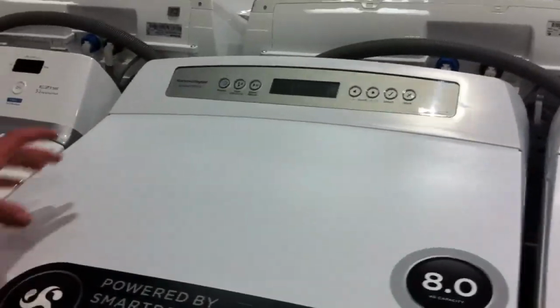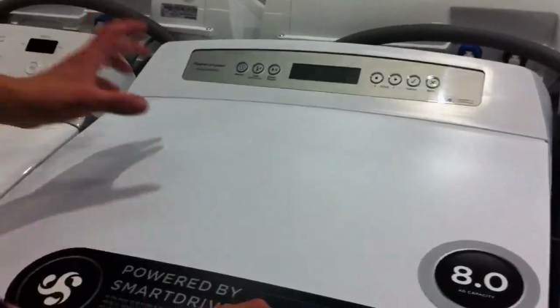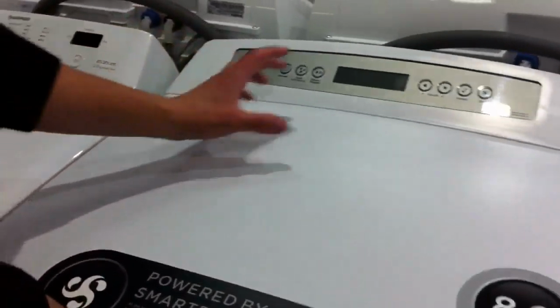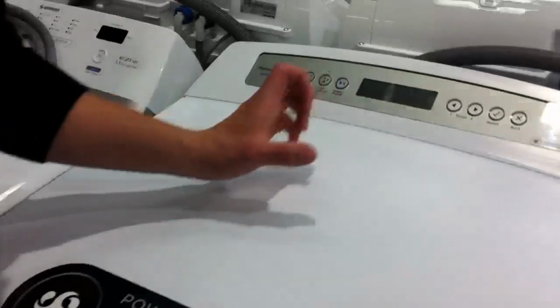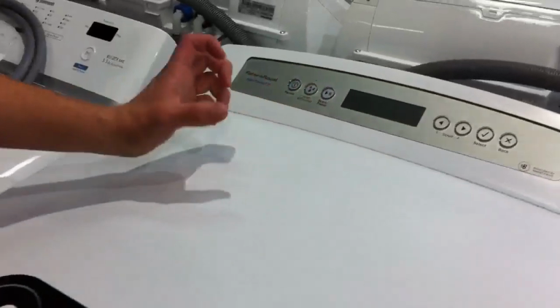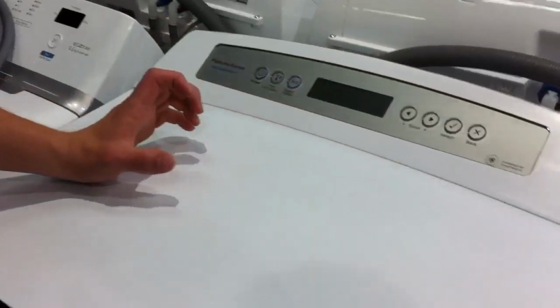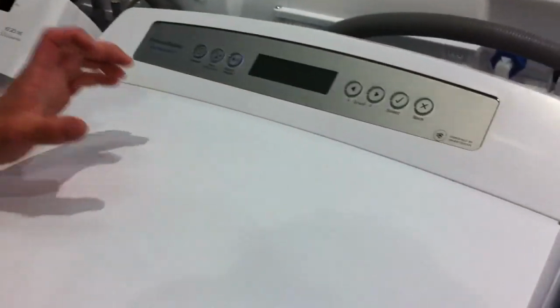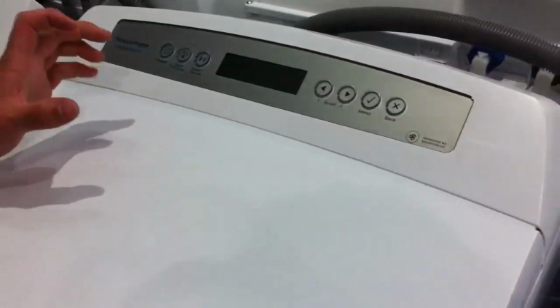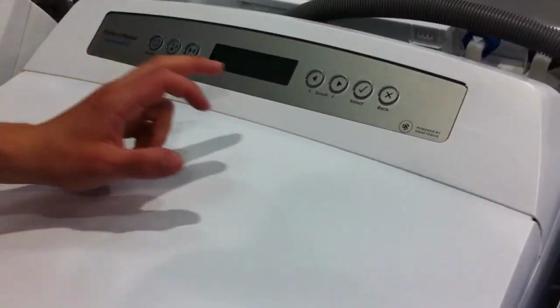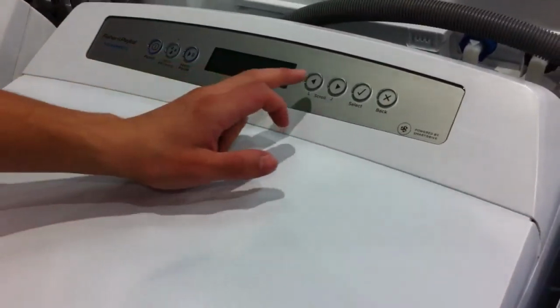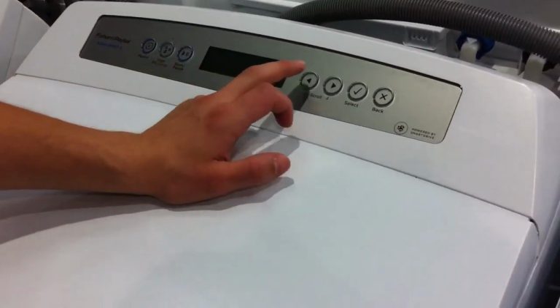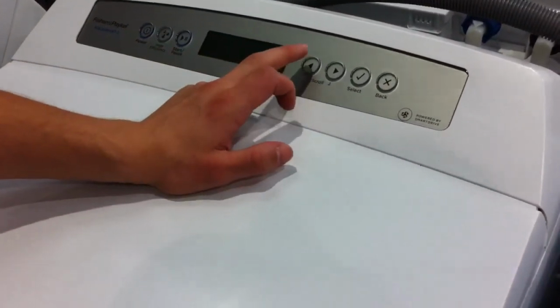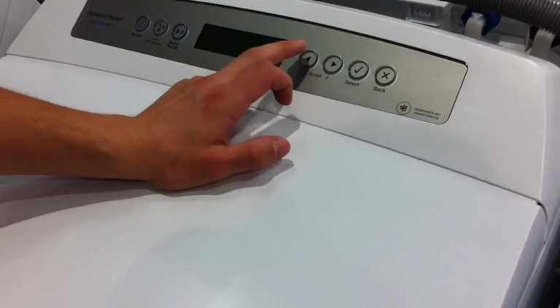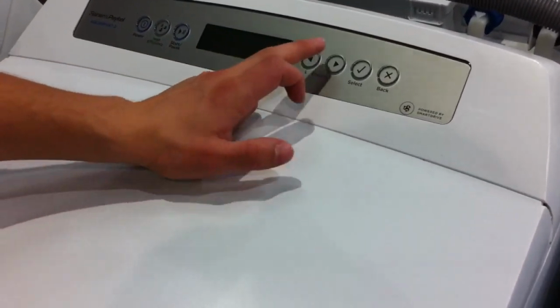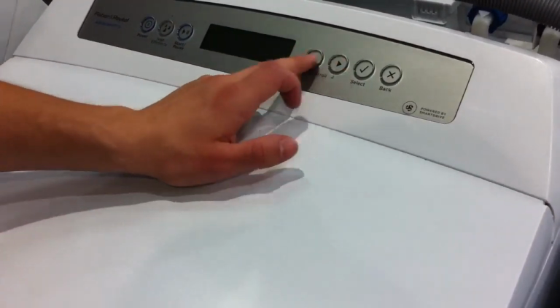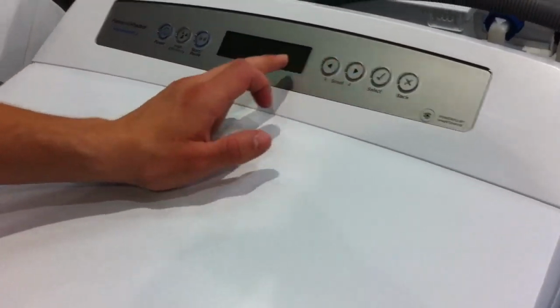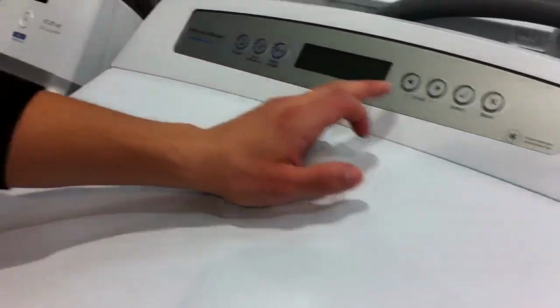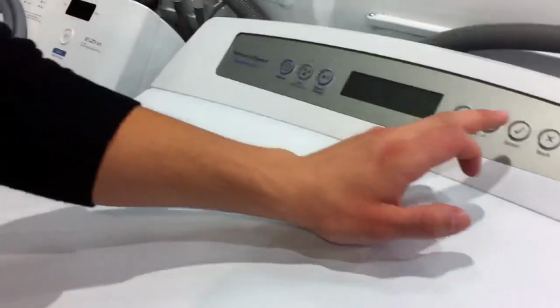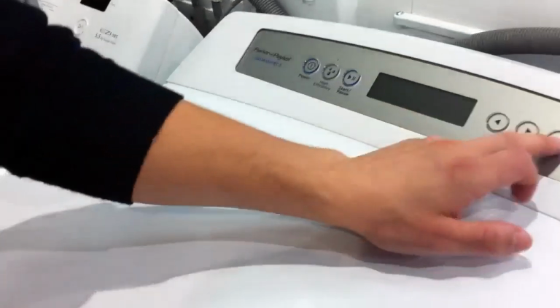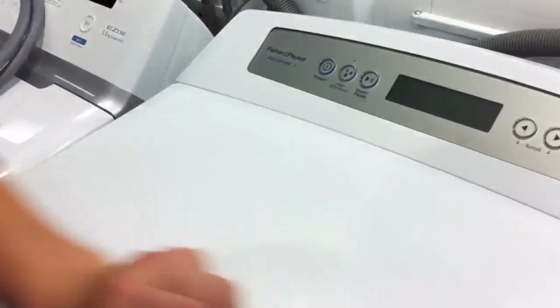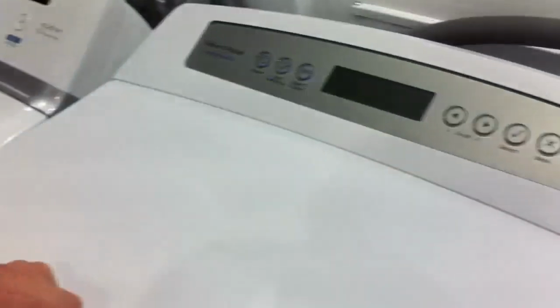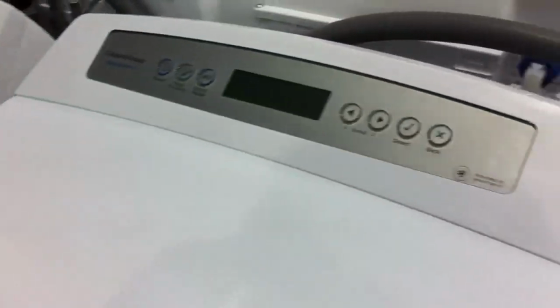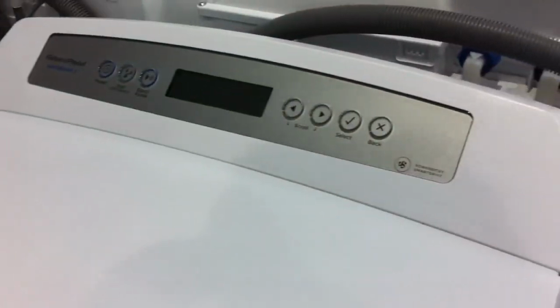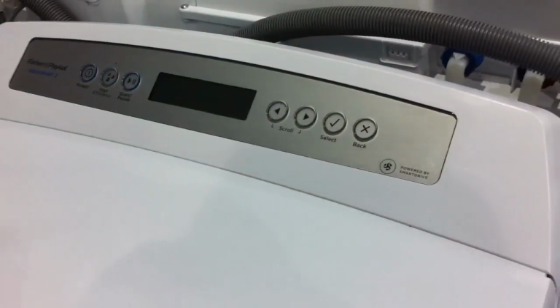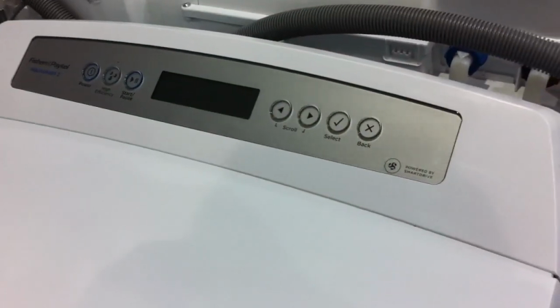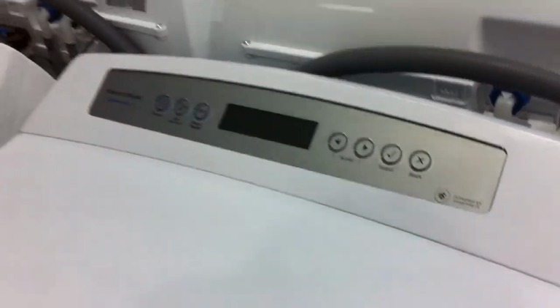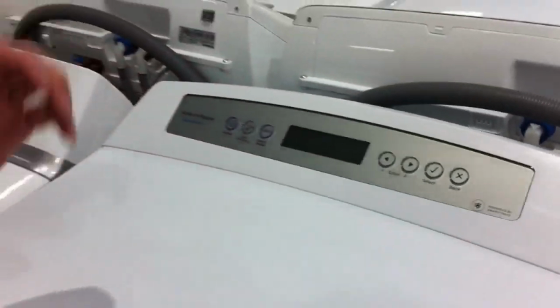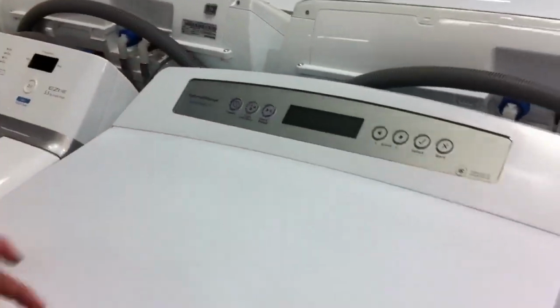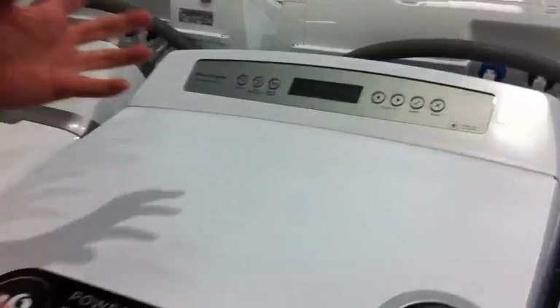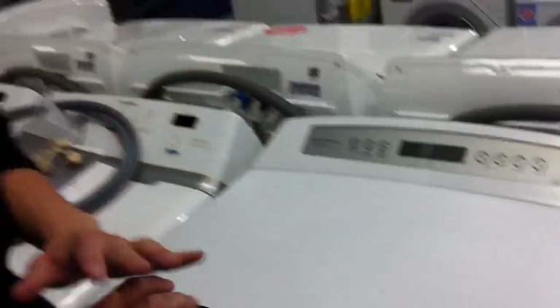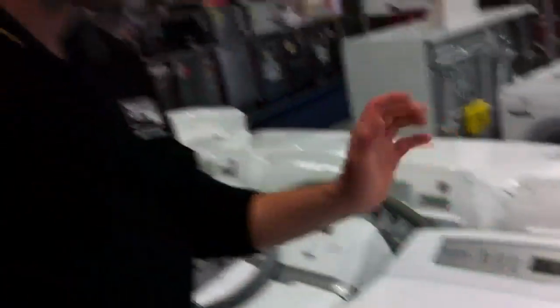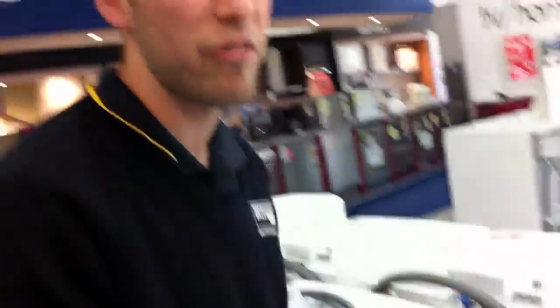It's got 19 cycles. You can scroll through them on the digital display and just select which wash you want to do and away you go. It's as simple as that. Everything else is auto sensing.